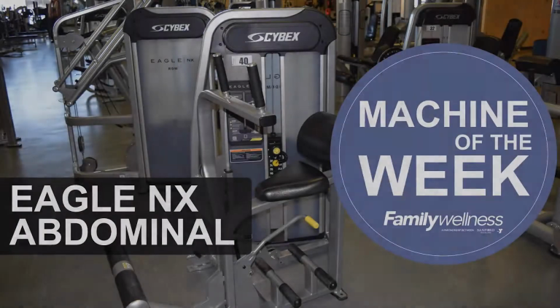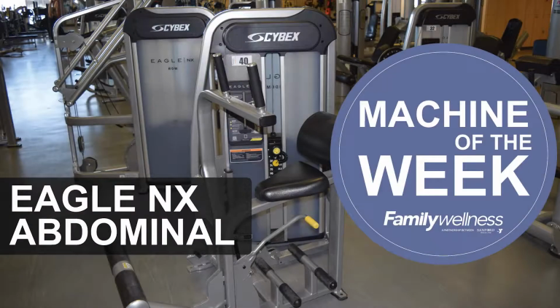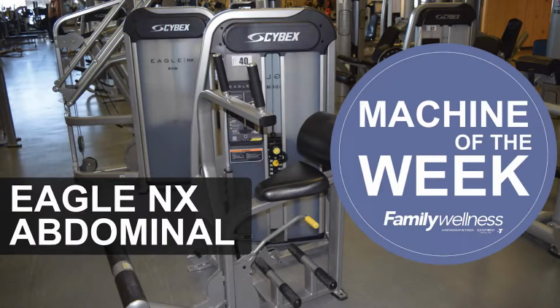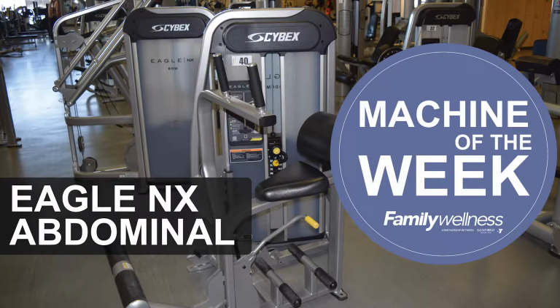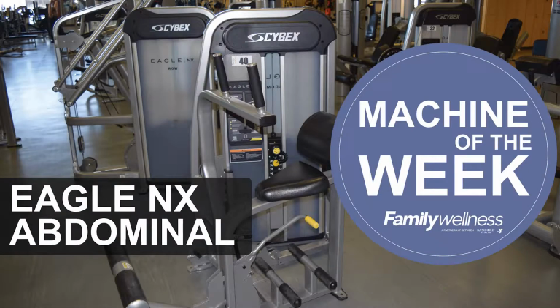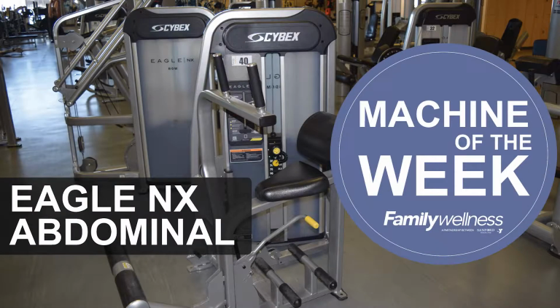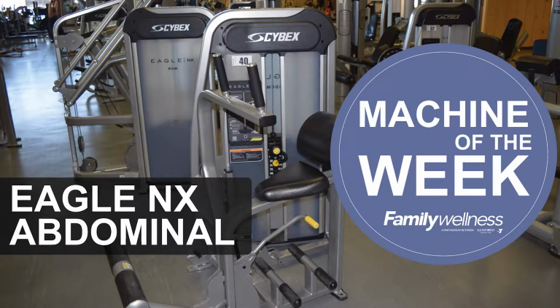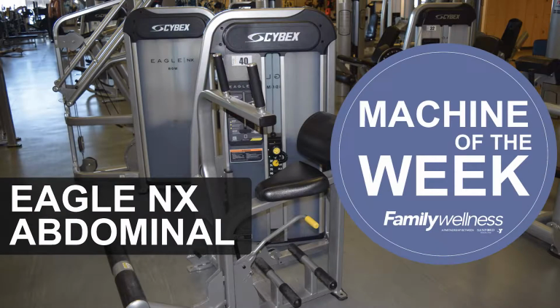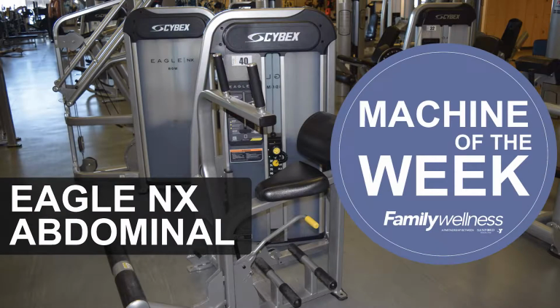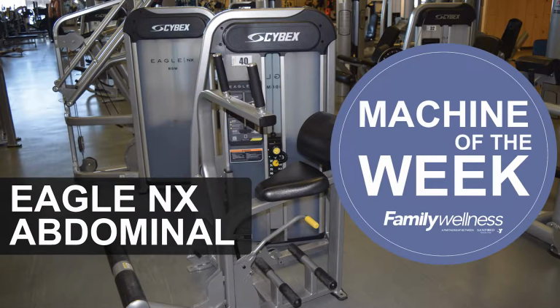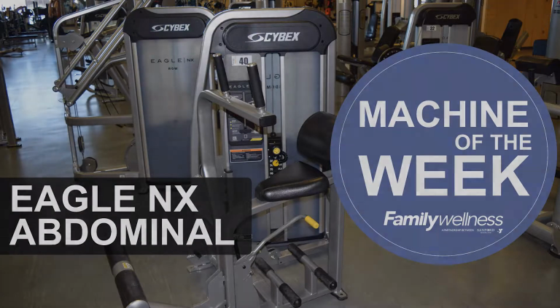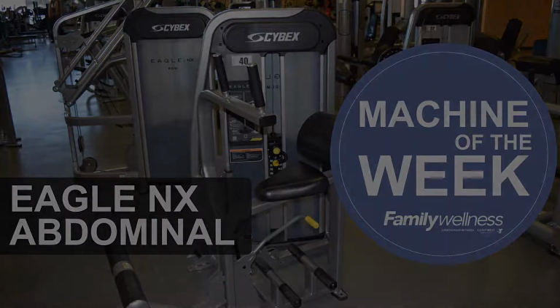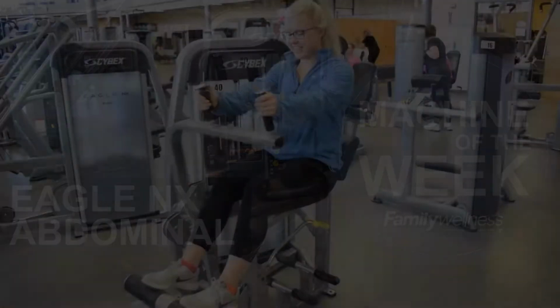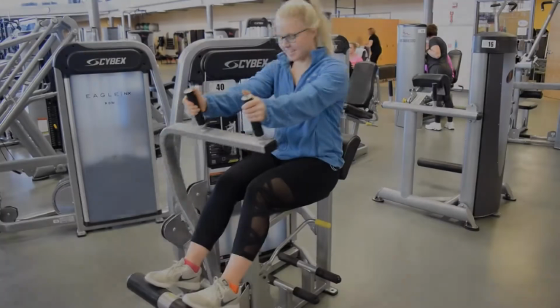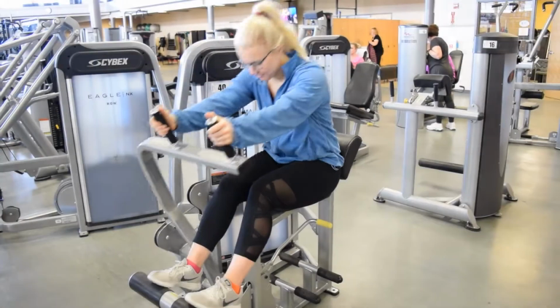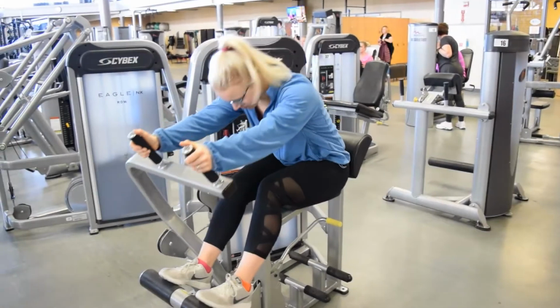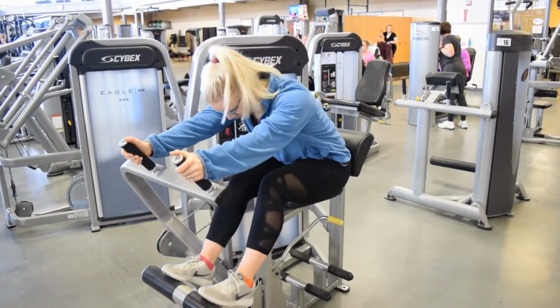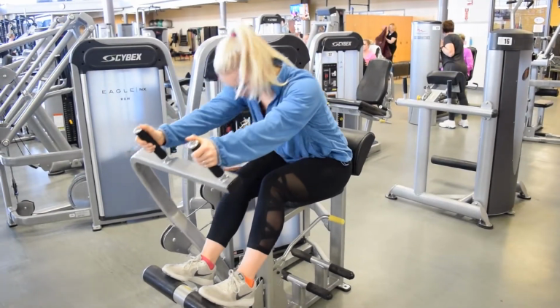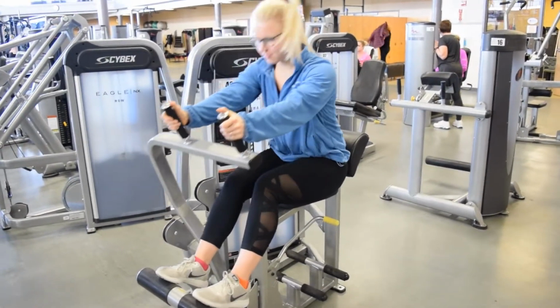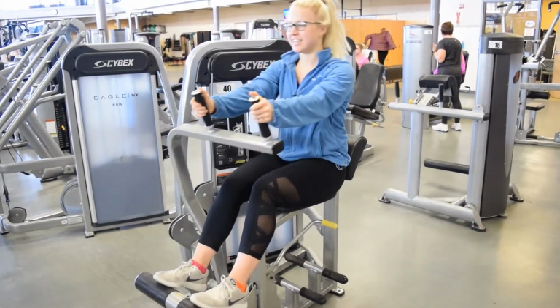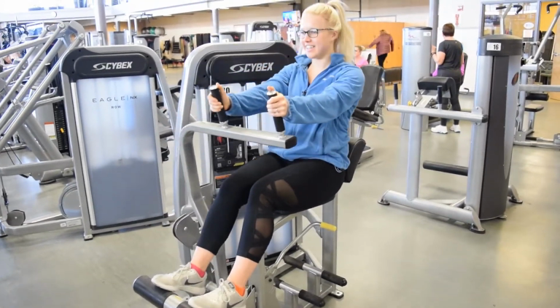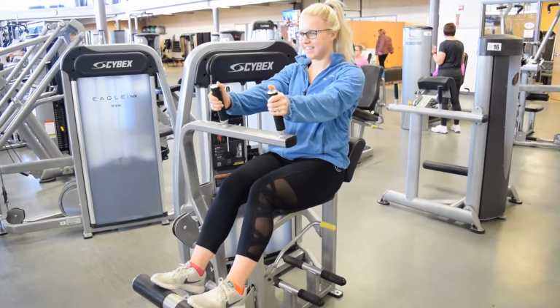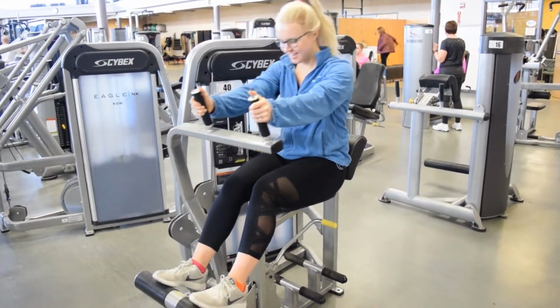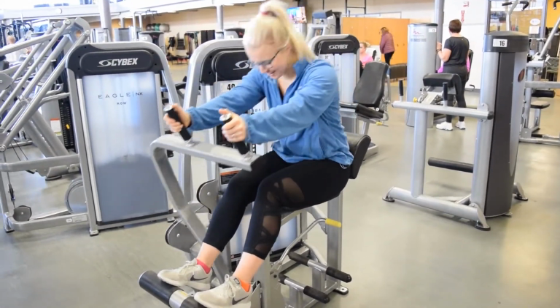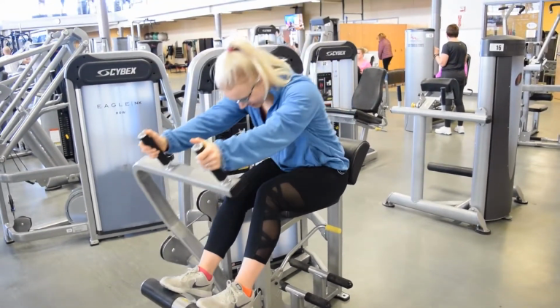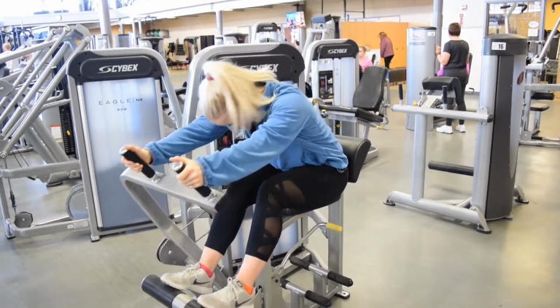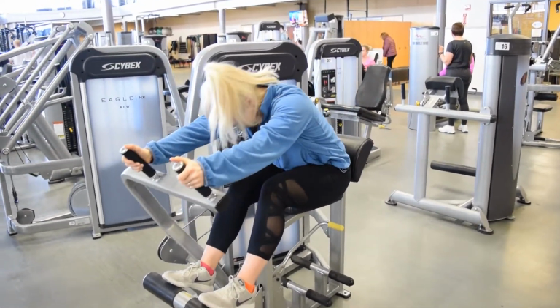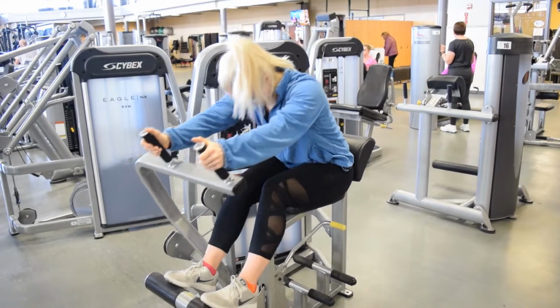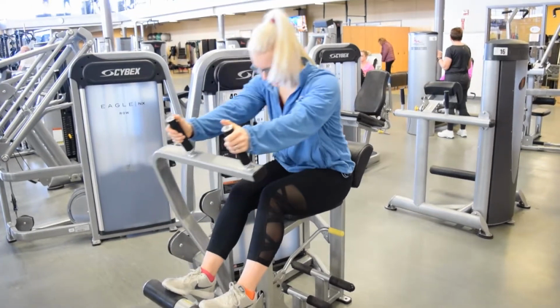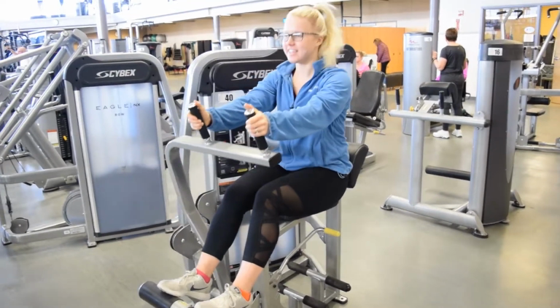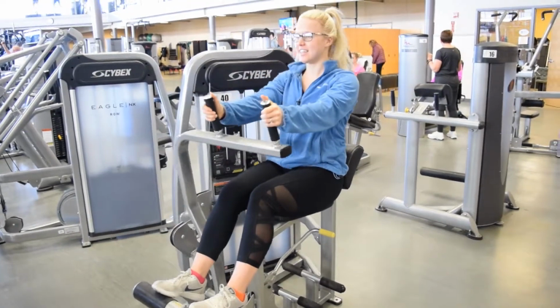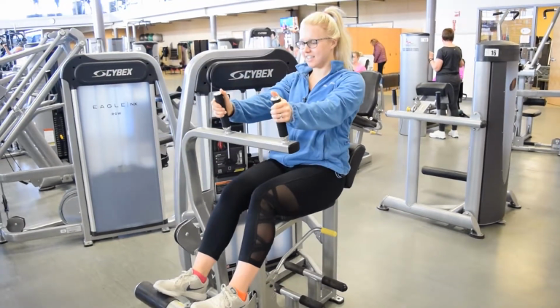If you are looking for an isolated ab workout, look no further than the Cybex Abdominal, our machine of the week. The design of this machine takes the upper body out of the movement so your exercise is completely focused on the abdominal muscles.